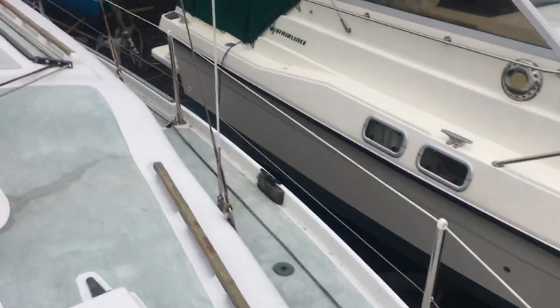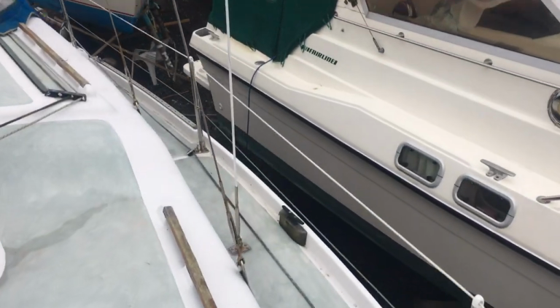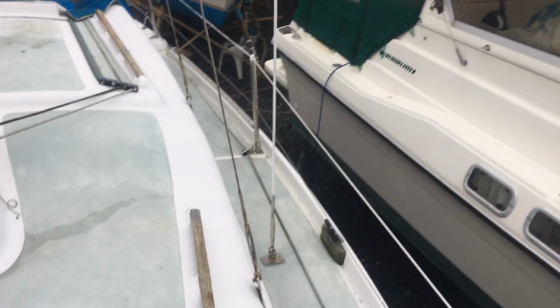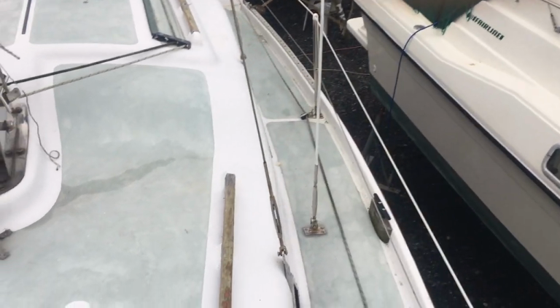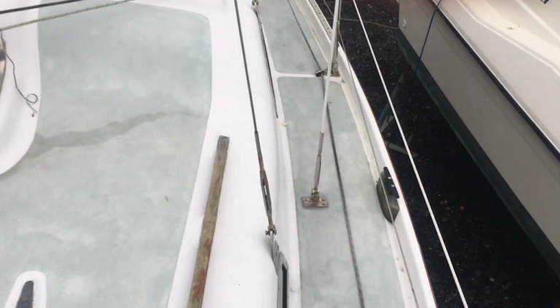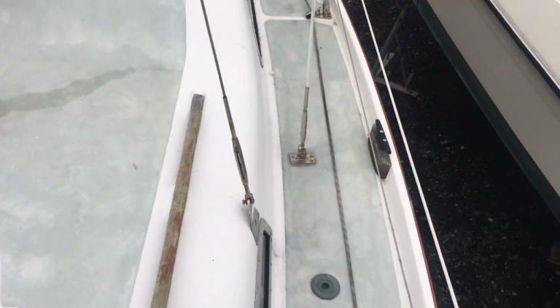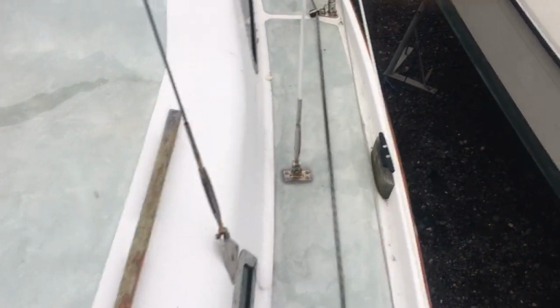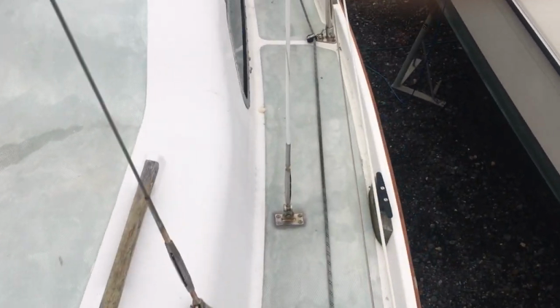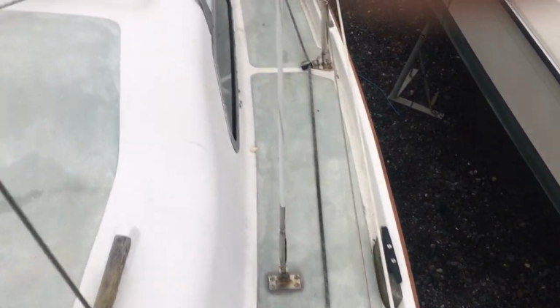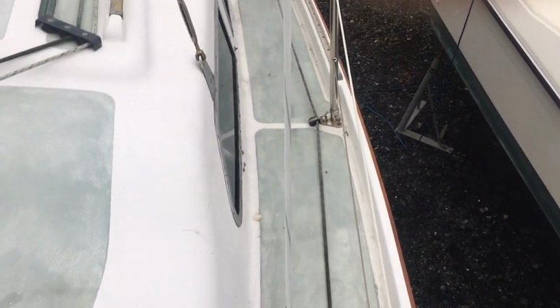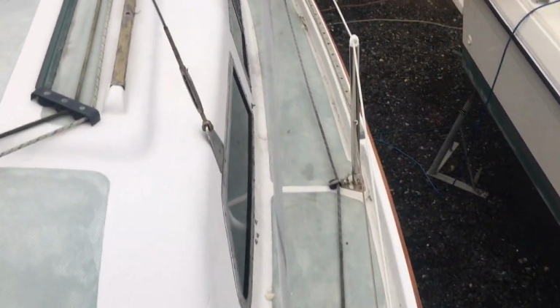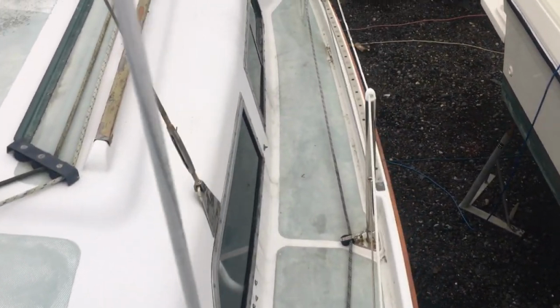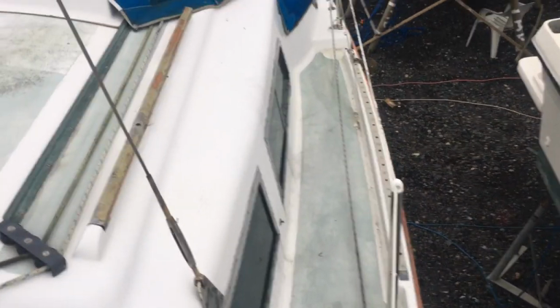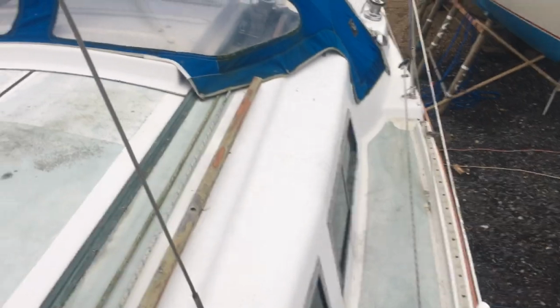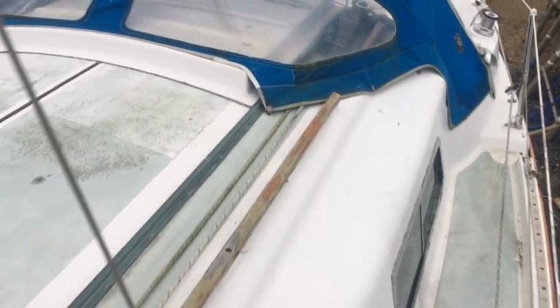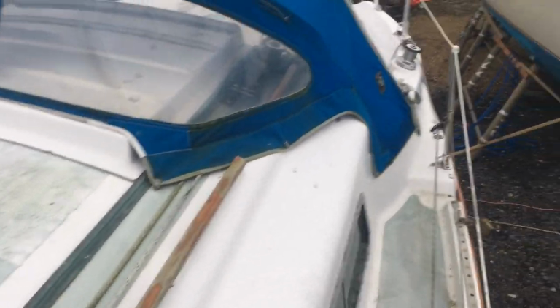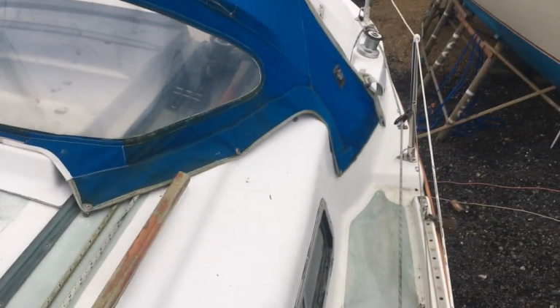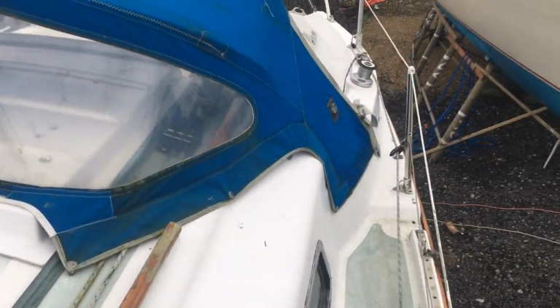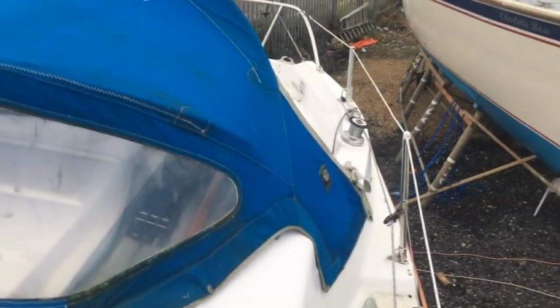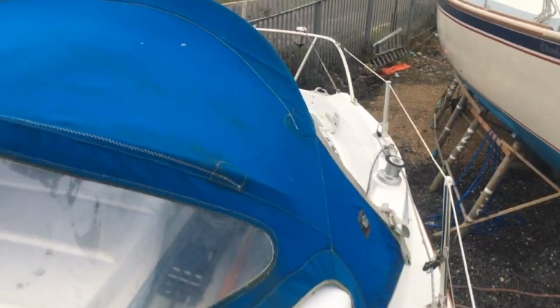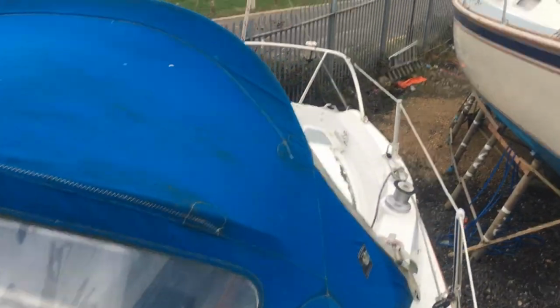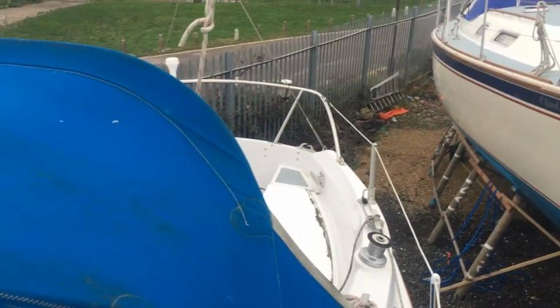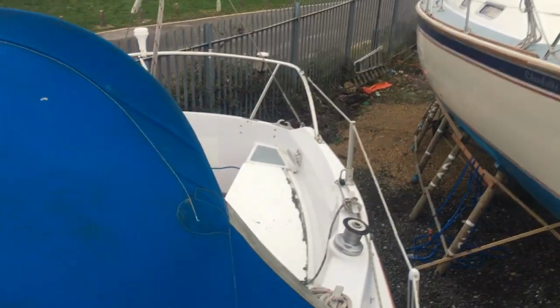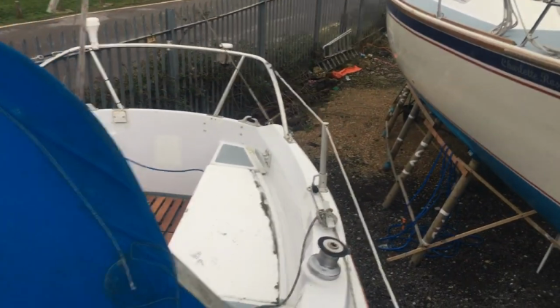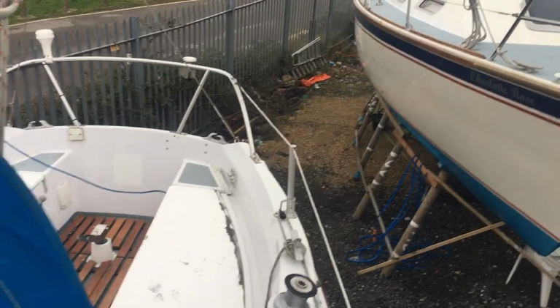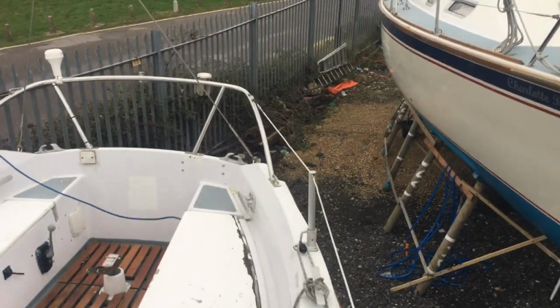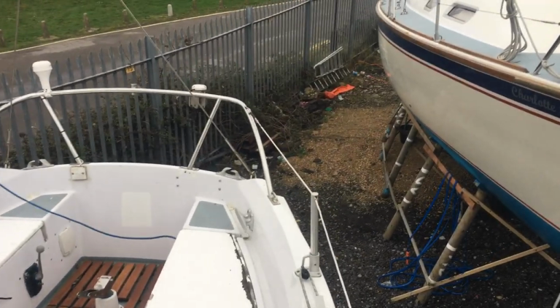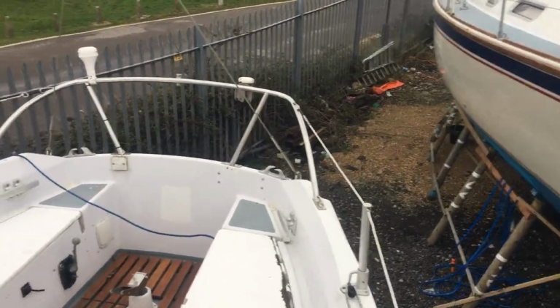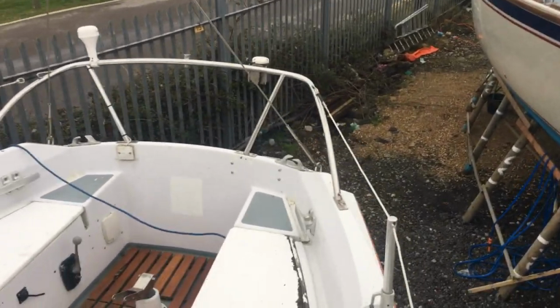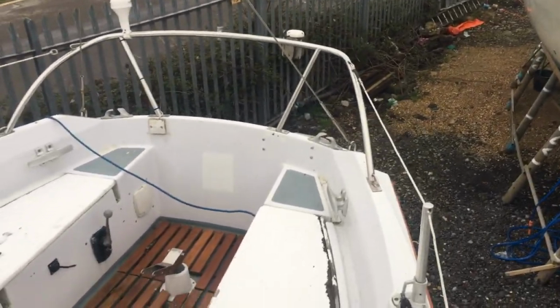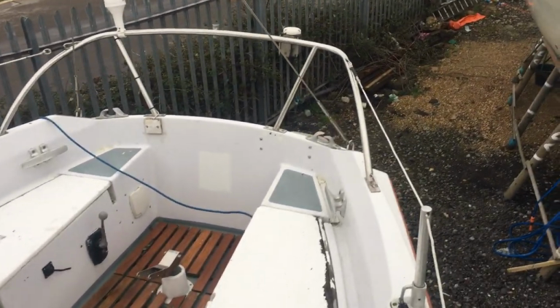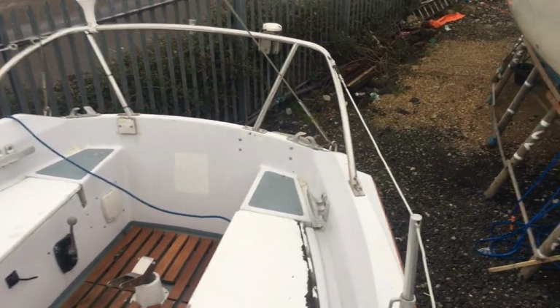Moving back down the port side deck, a few chain plates there going through the deck. She has got lazy jacks, although they're not fitted at the moment, and she's currently de-rigged for the winter.